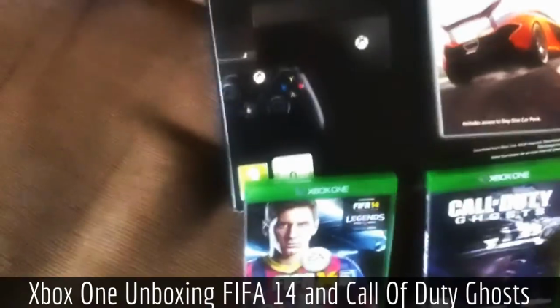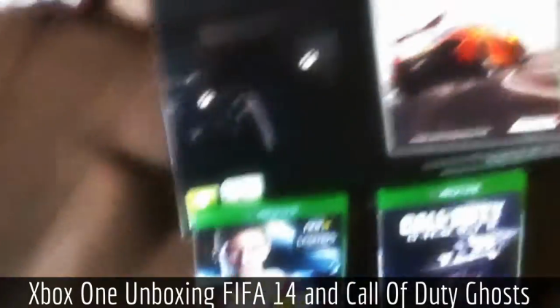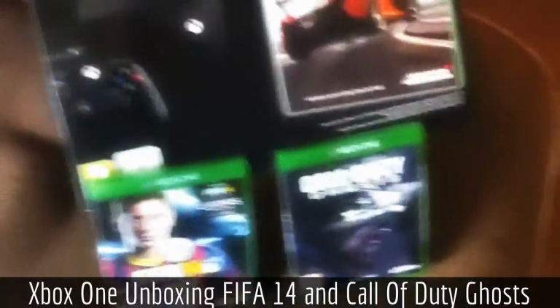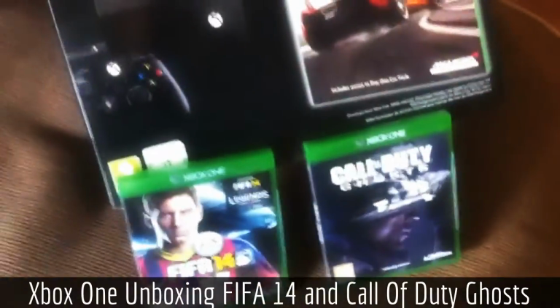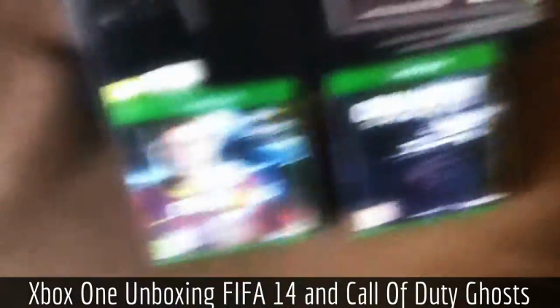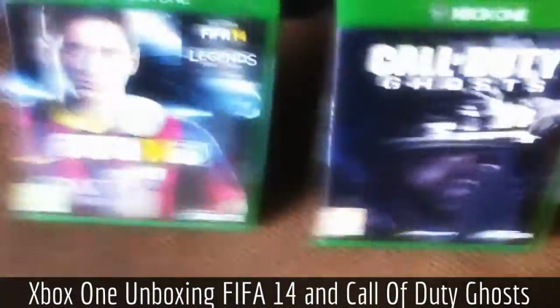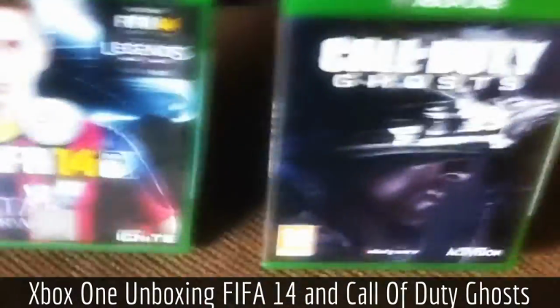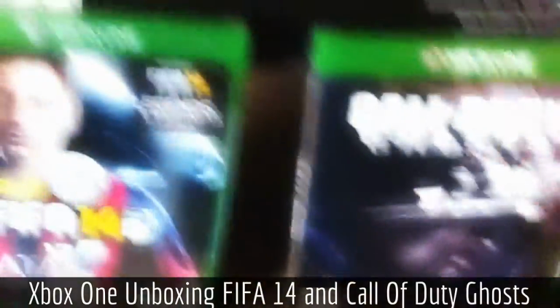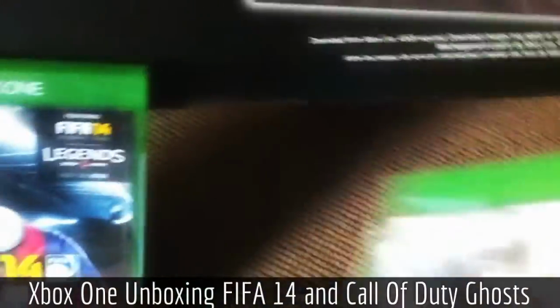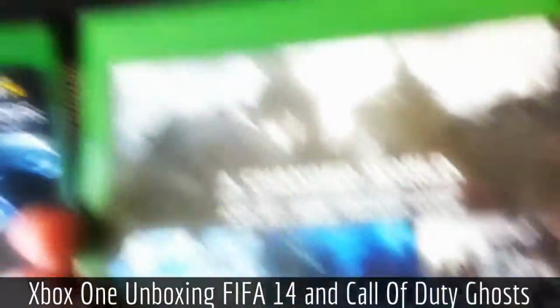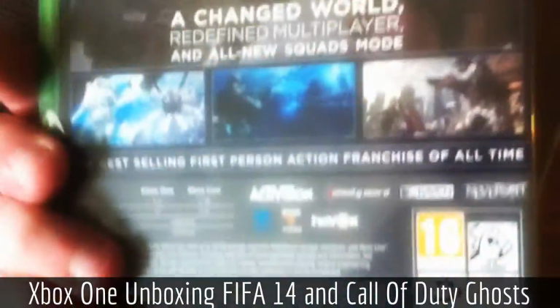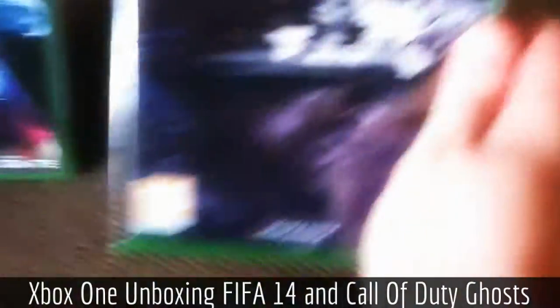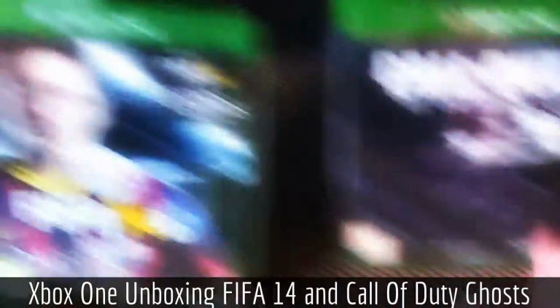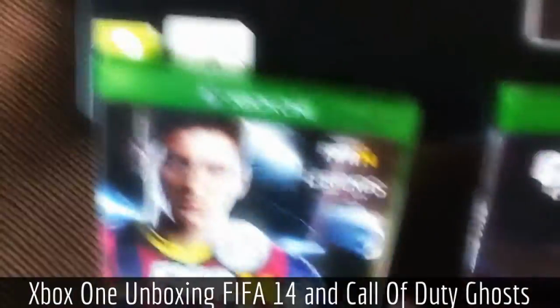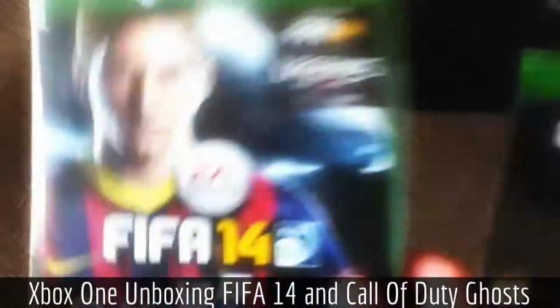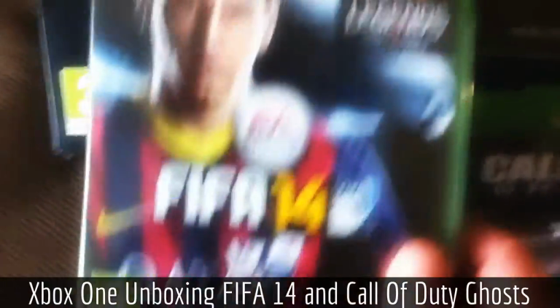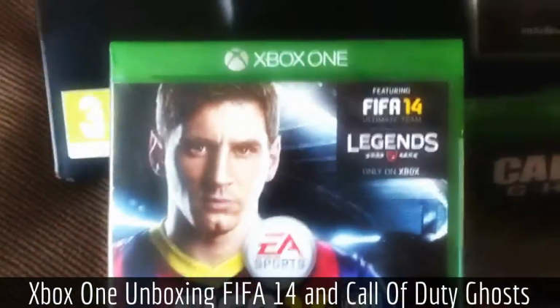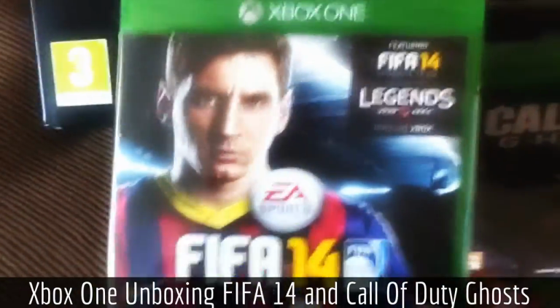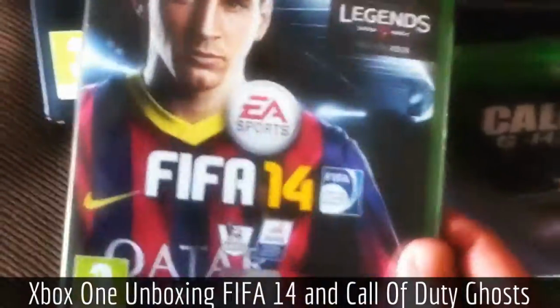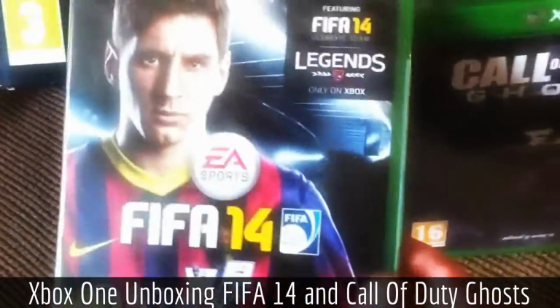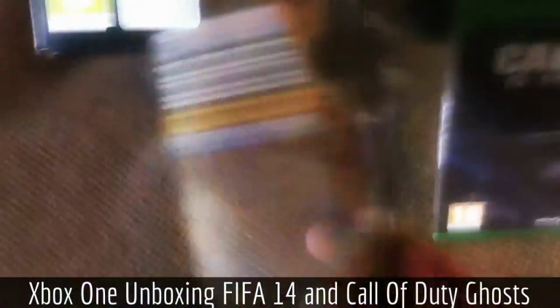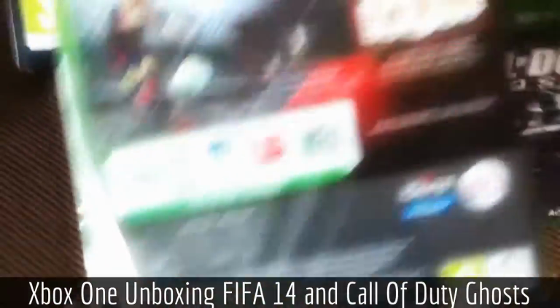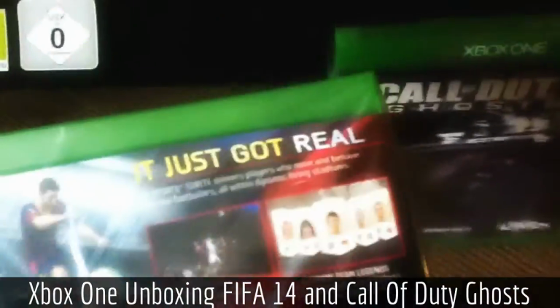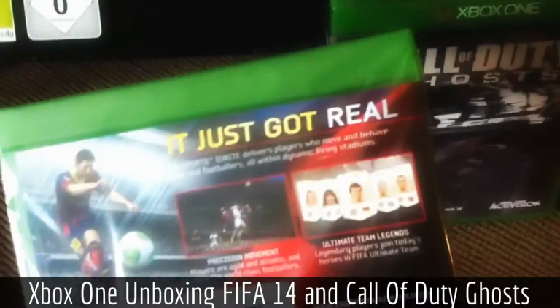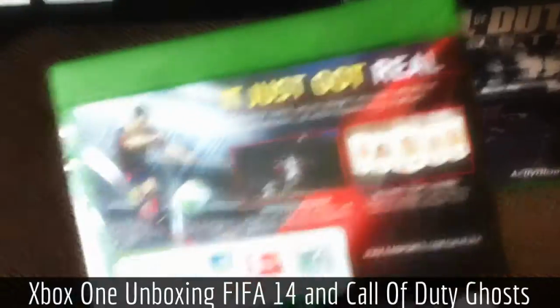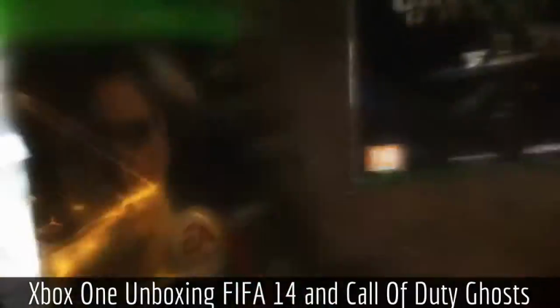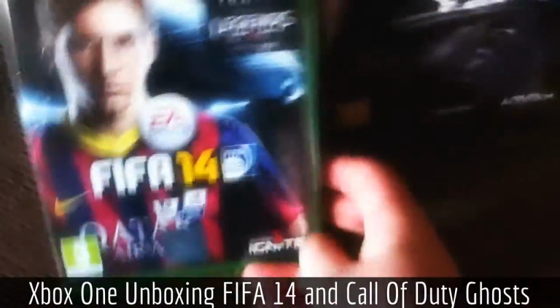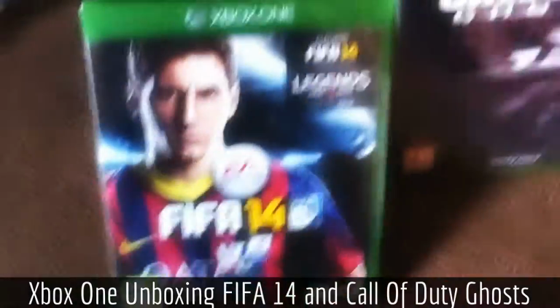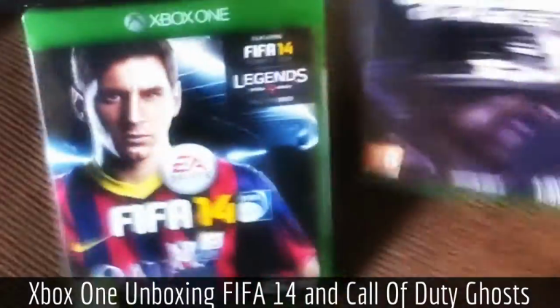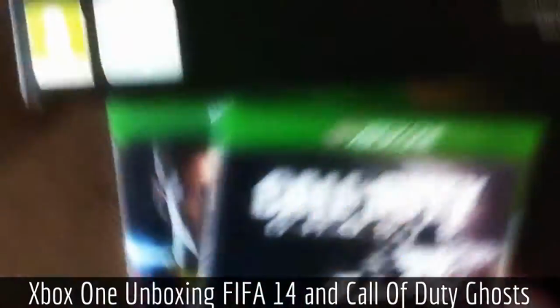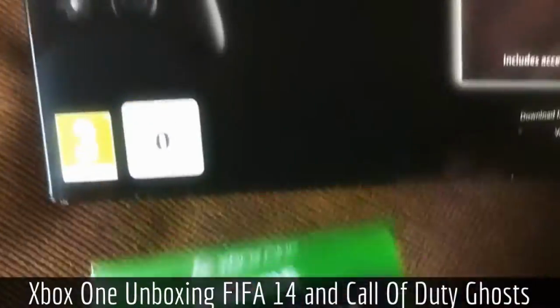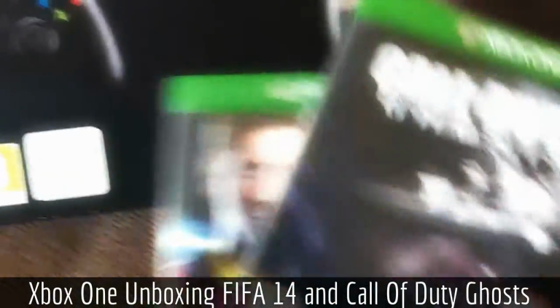So I had to buy FIFA and Call of Duty separately. I'm enjoying the new Call of Duty game so I said I'd get it on Xbox One — it's a pretty decent game. And I also got FIFA 14; you can see the legends on it there as well.